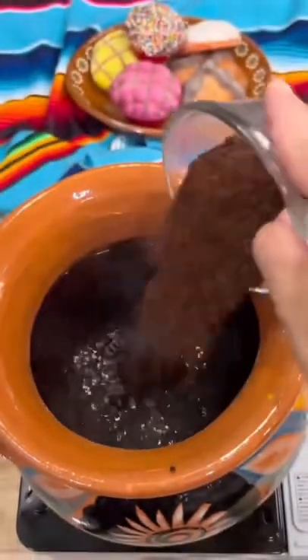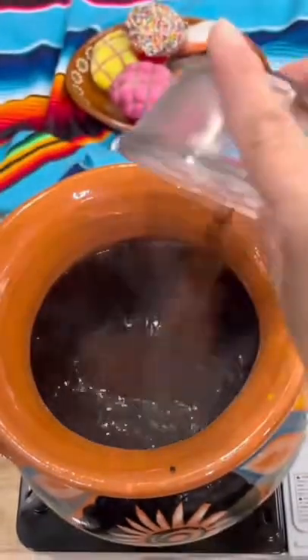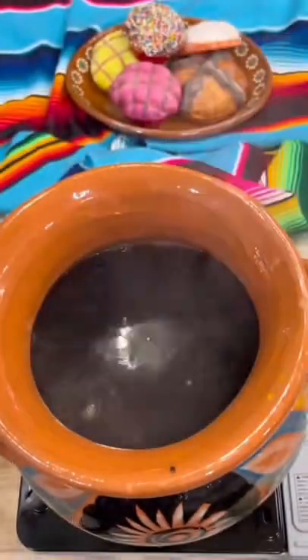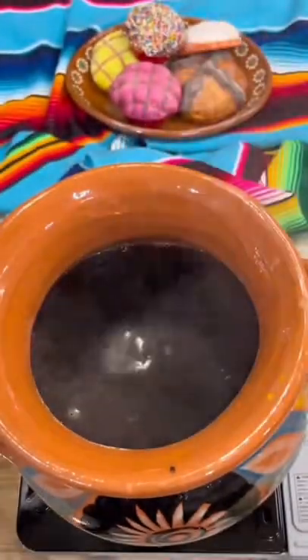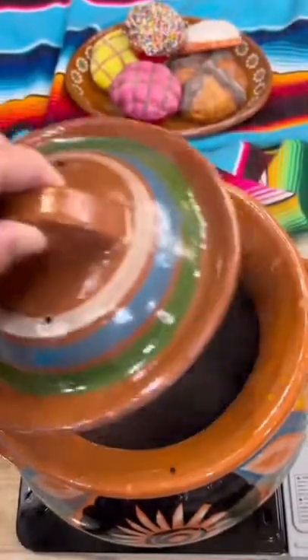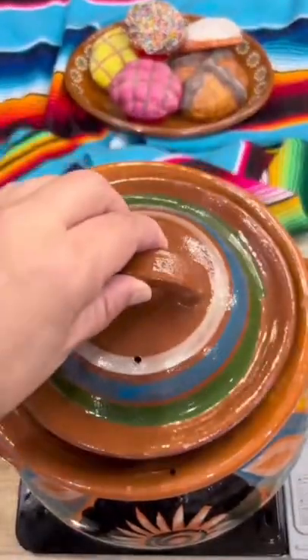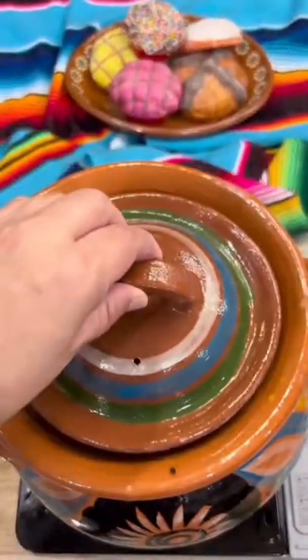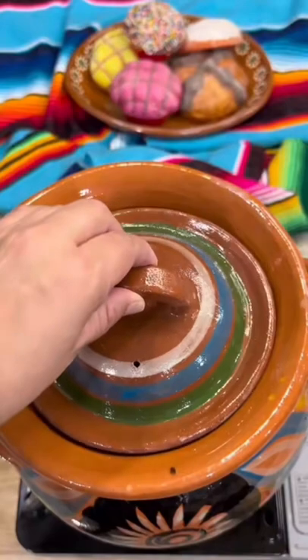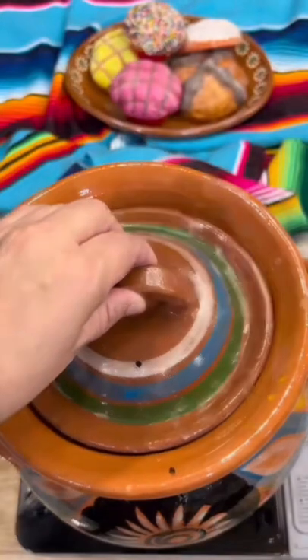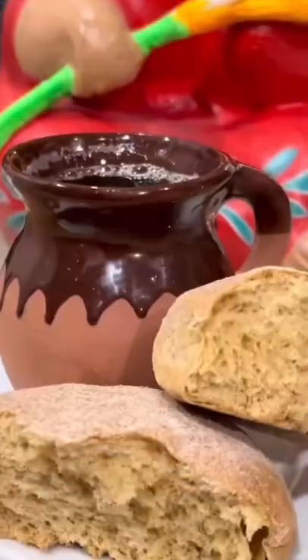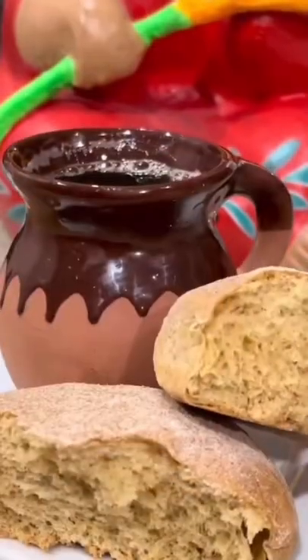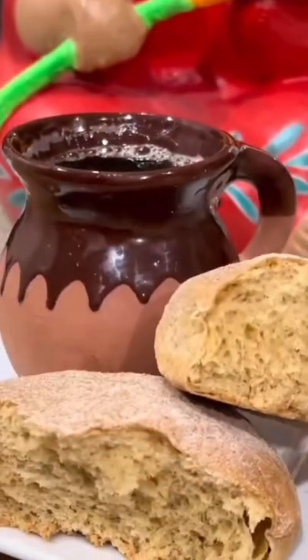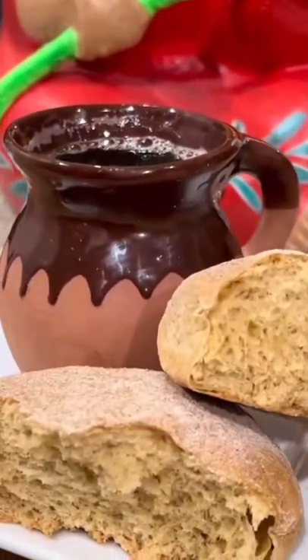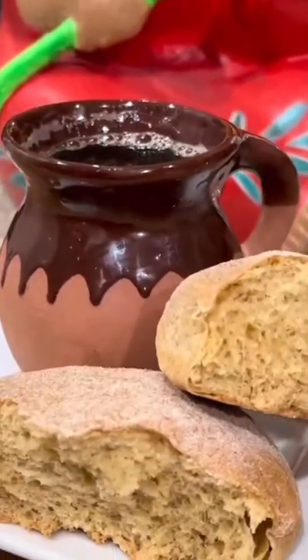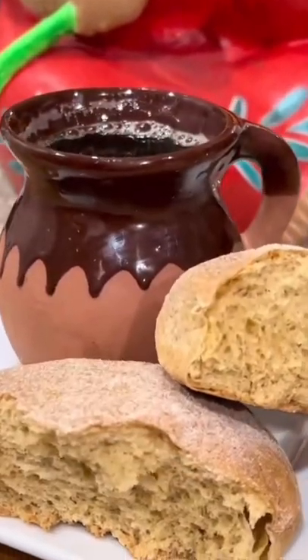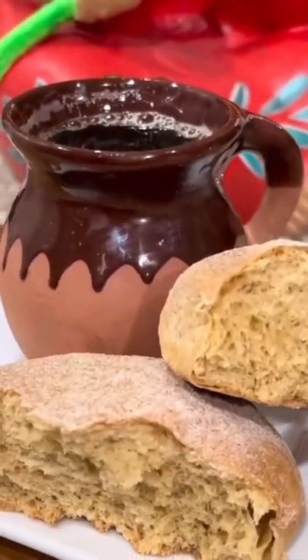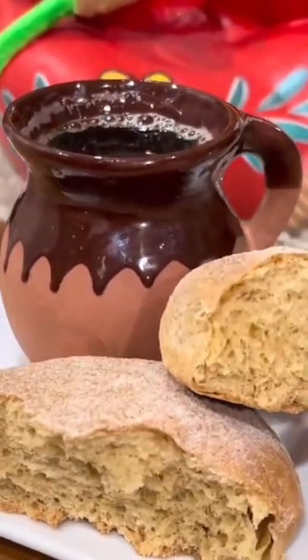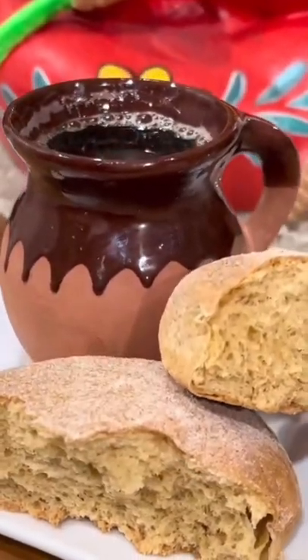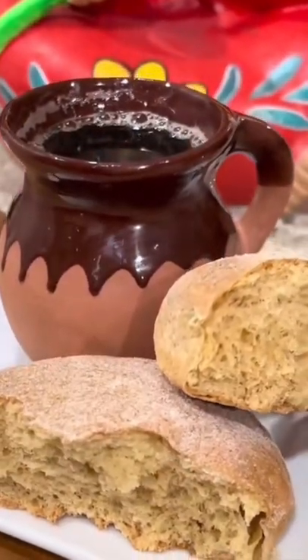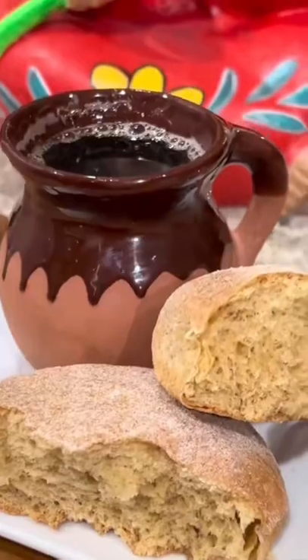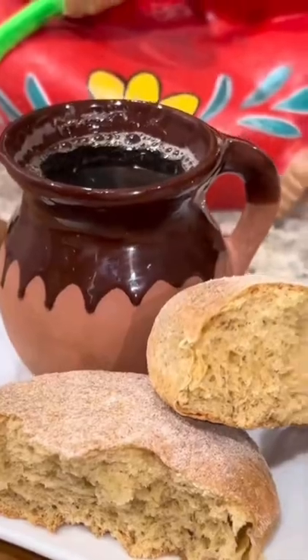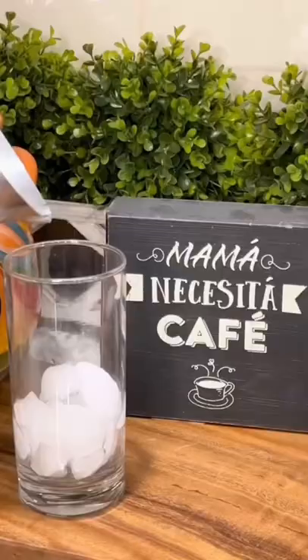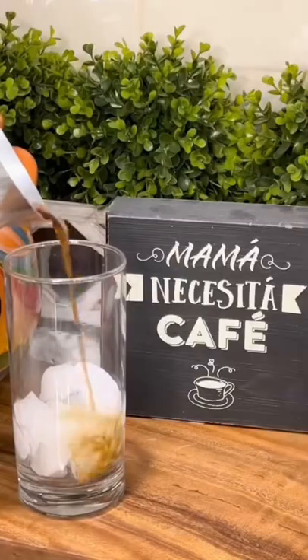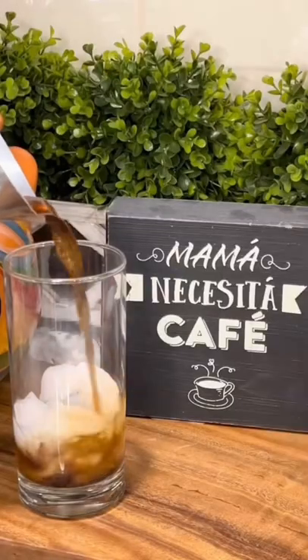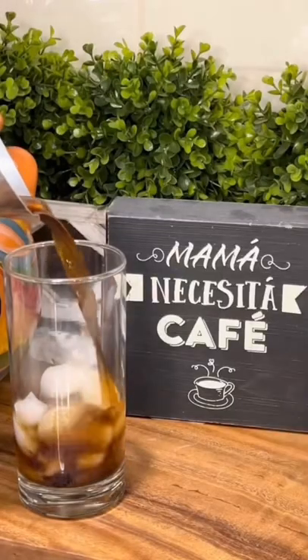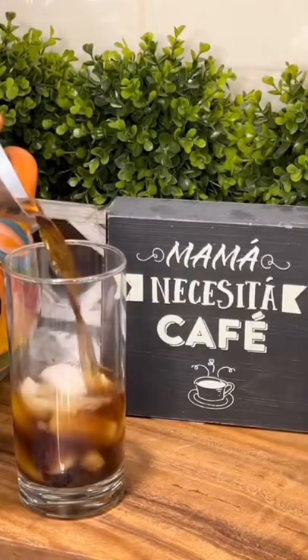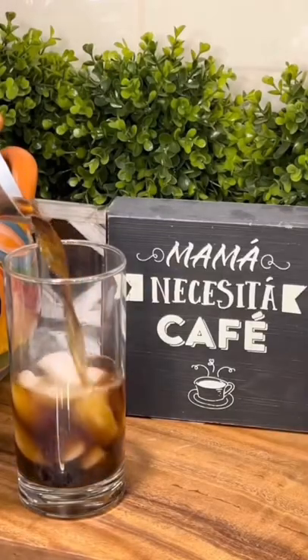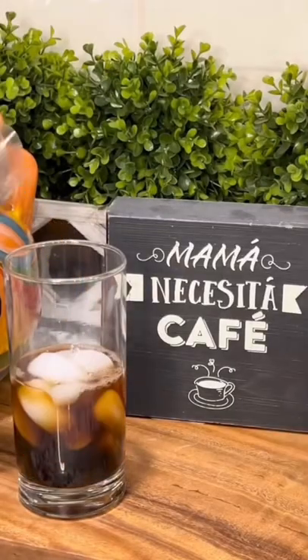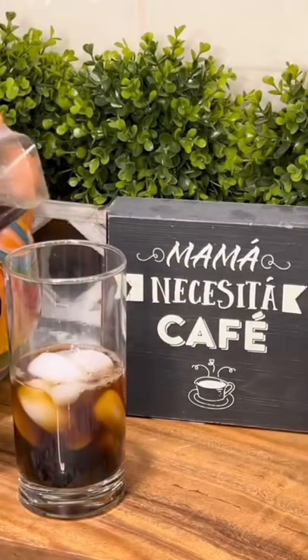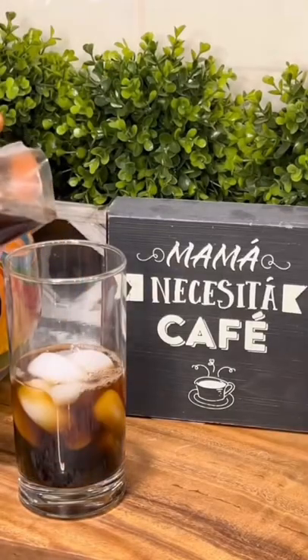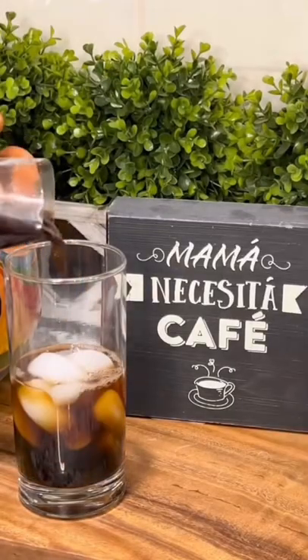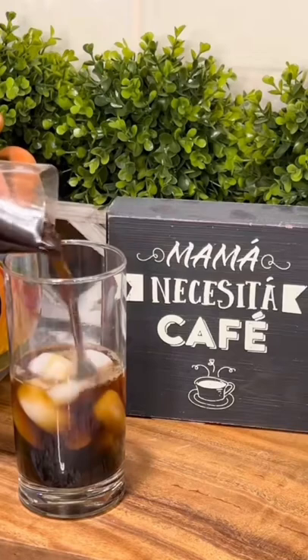Just 1 cup of this delicious coffee and you will never want to go back to regular coffee. Enjoy it in the morning with your favorite pan dulce, or use it throughout the day to prepare iced coffee by mixing equal amounts of coffee with coconut, almond, or regular milk.